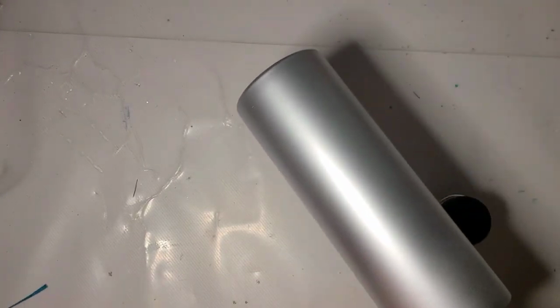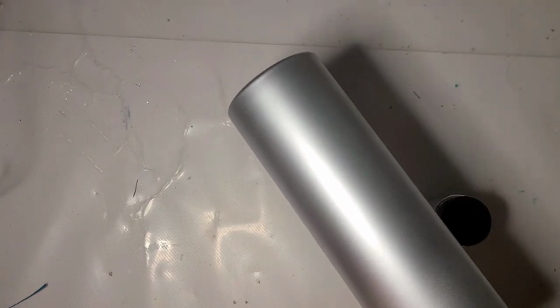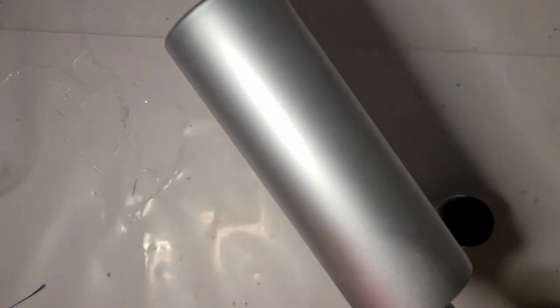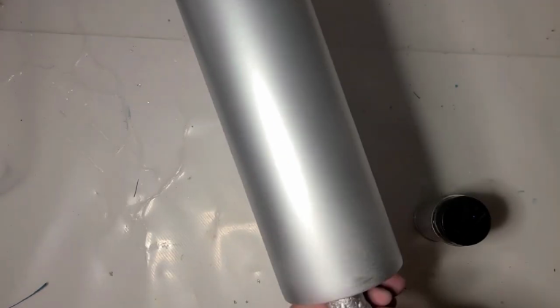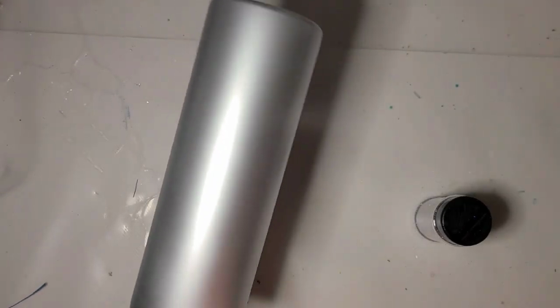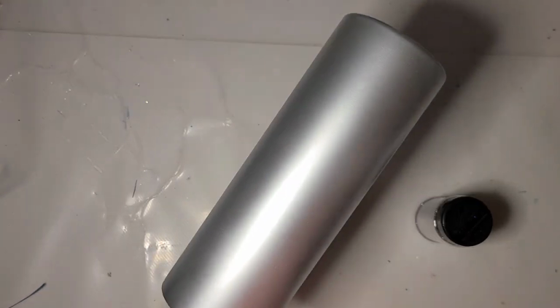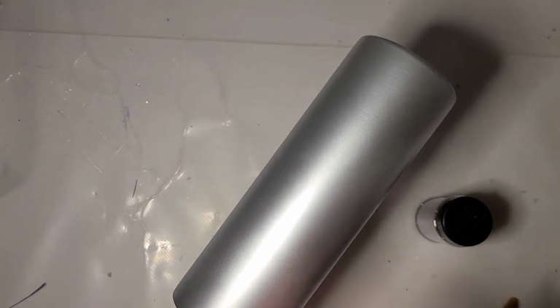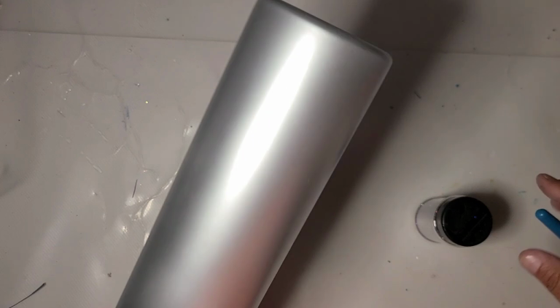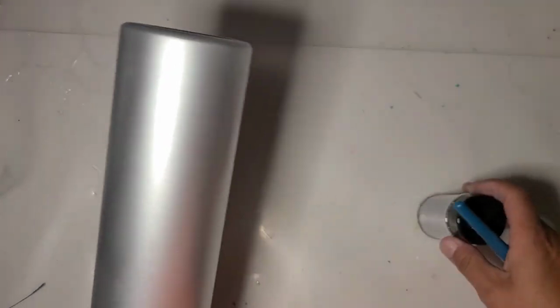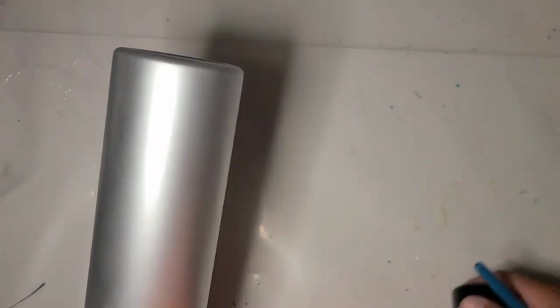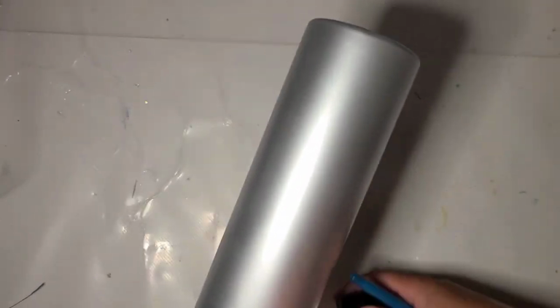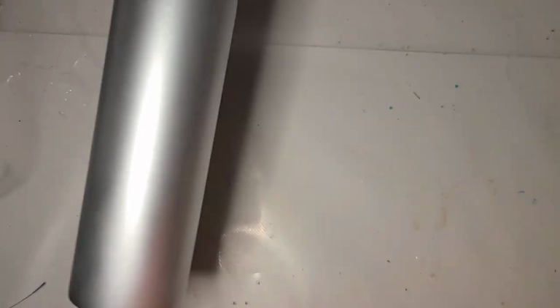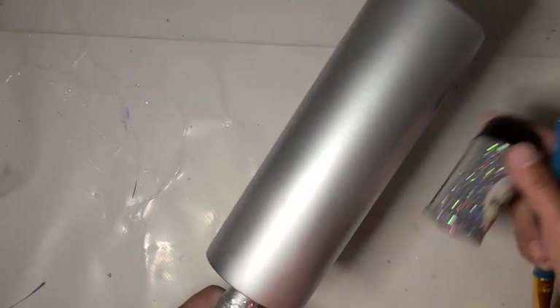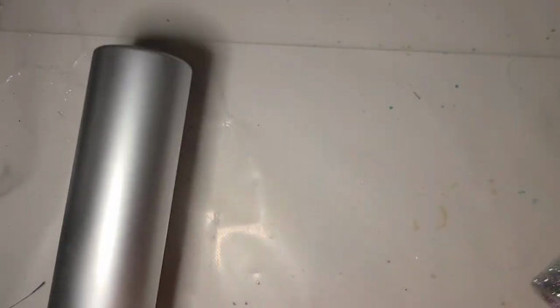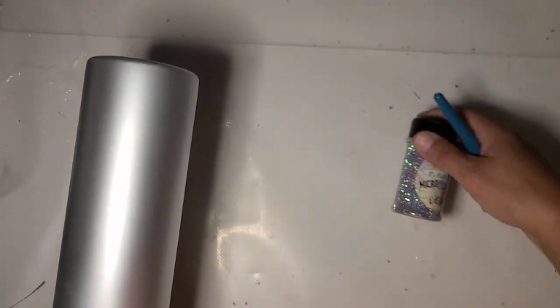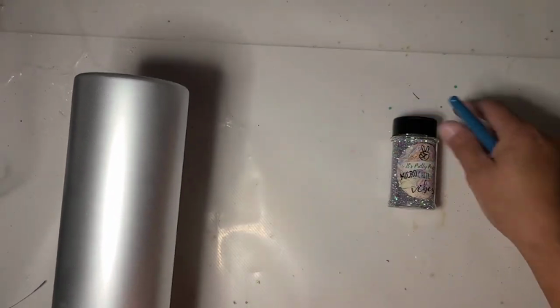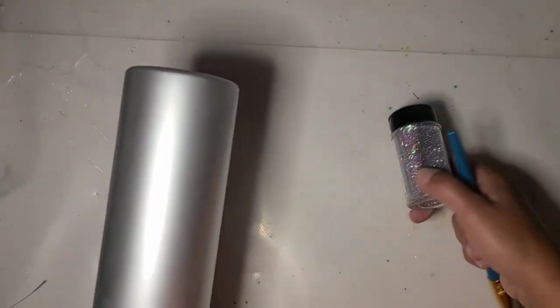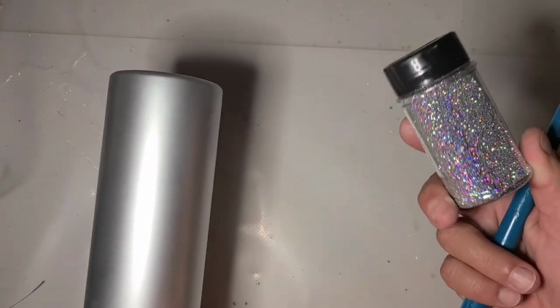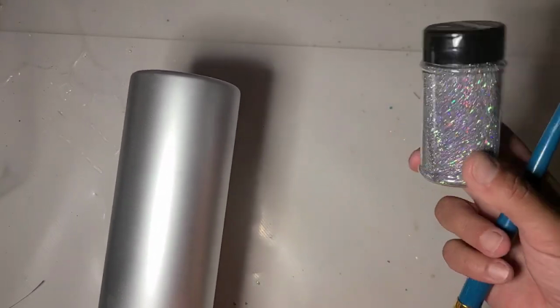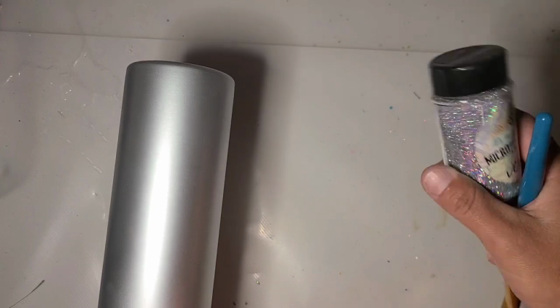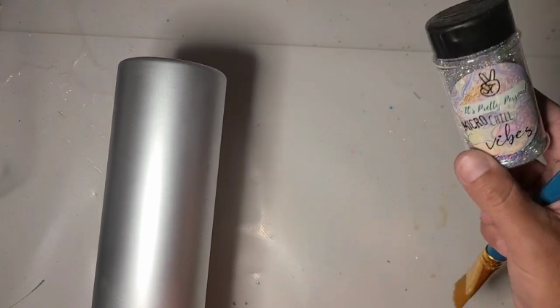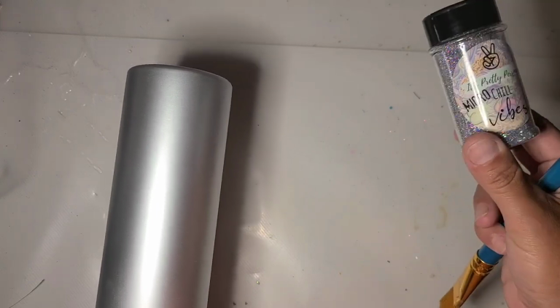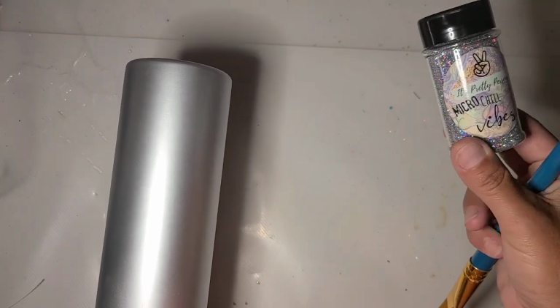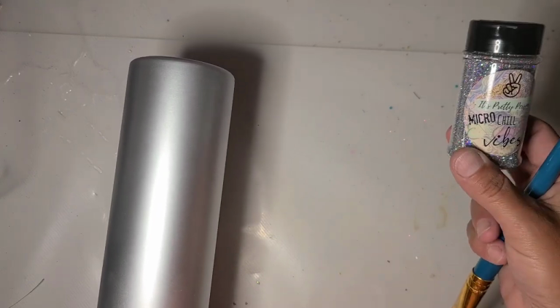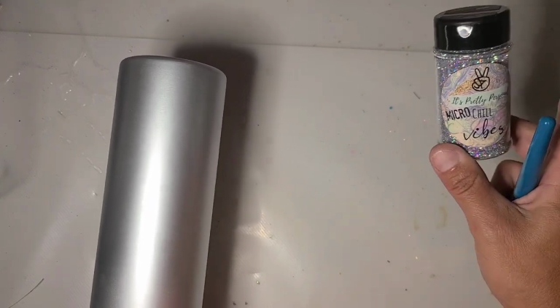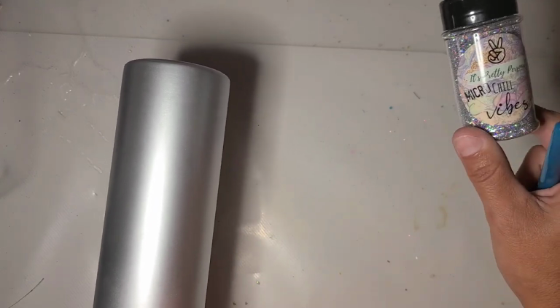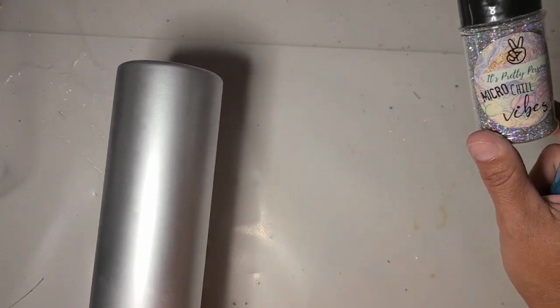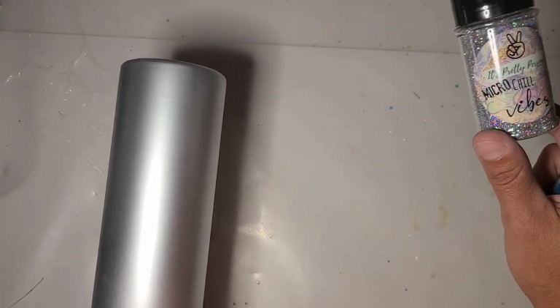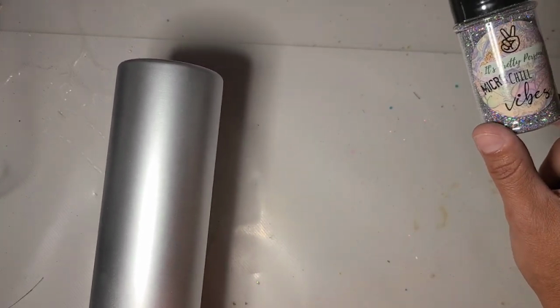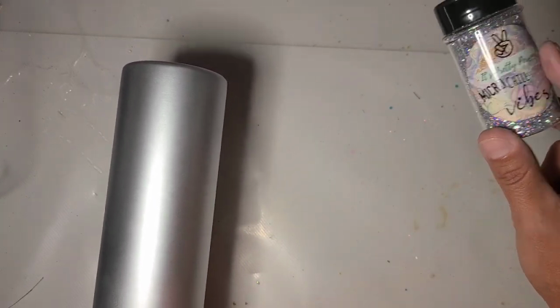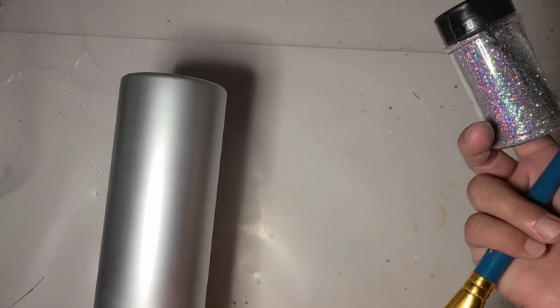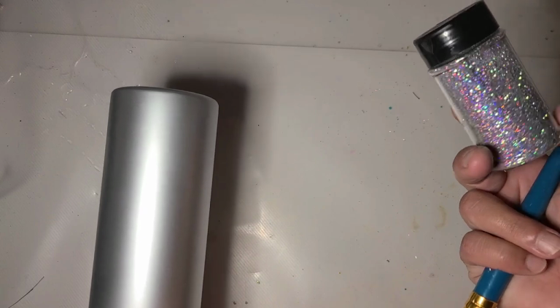Hi guys, it's Rae with Rae's Turquoise Turtle. I'm going to start a tumbler today that I have no idea what direction it's going to go in, but I really want to do the tacket method using this IPP MicroChill Vibes glitter.